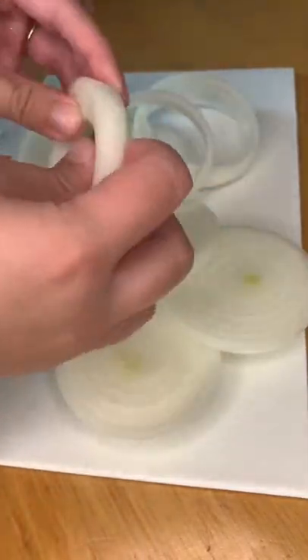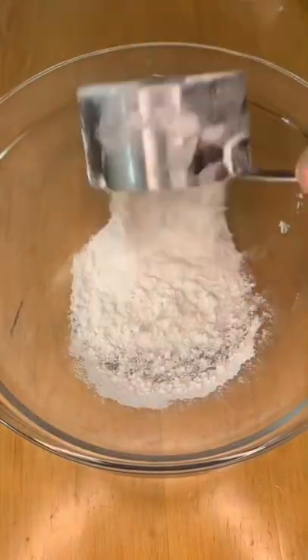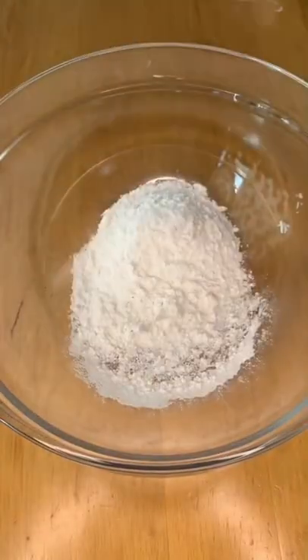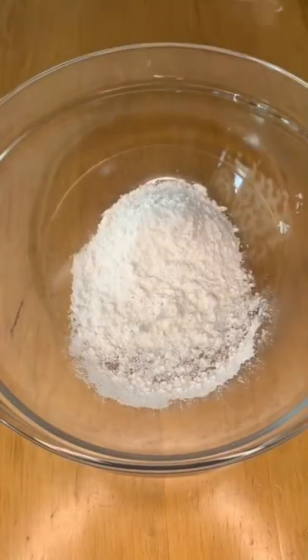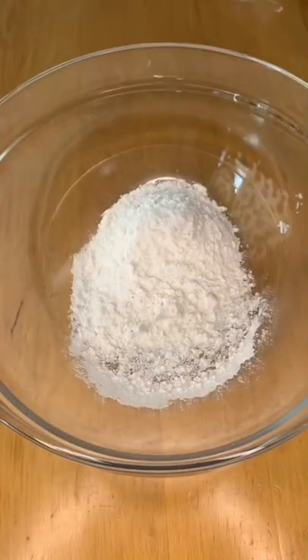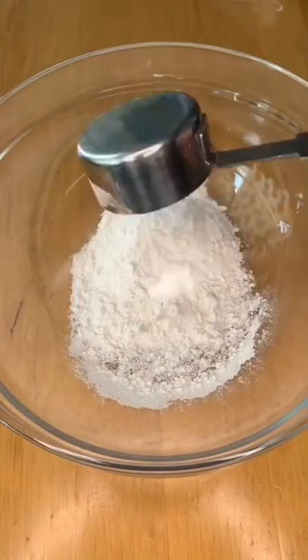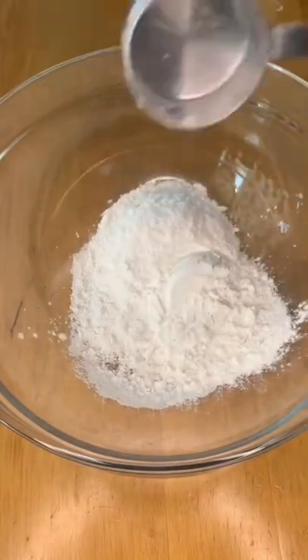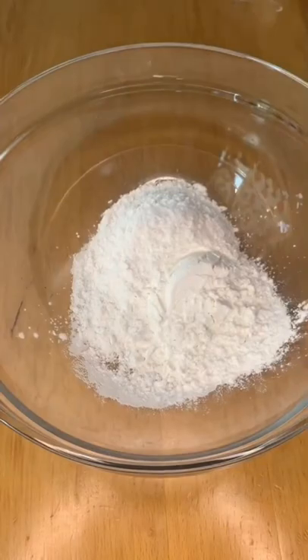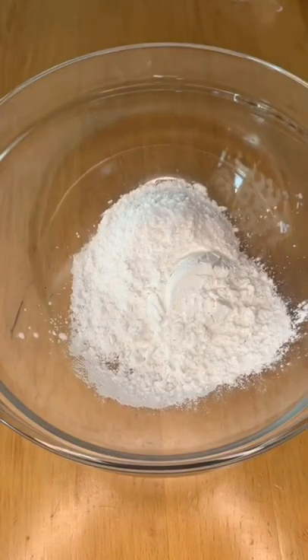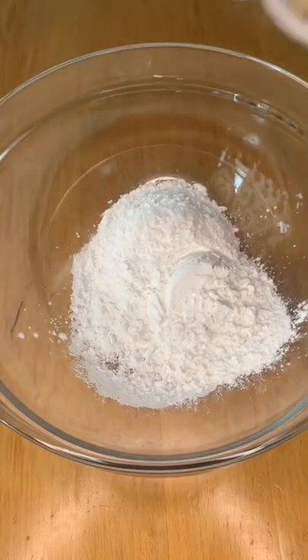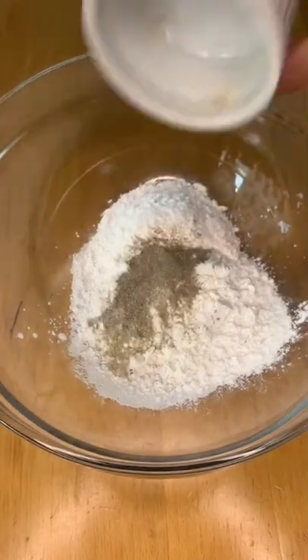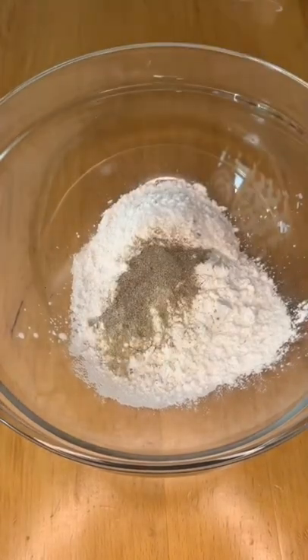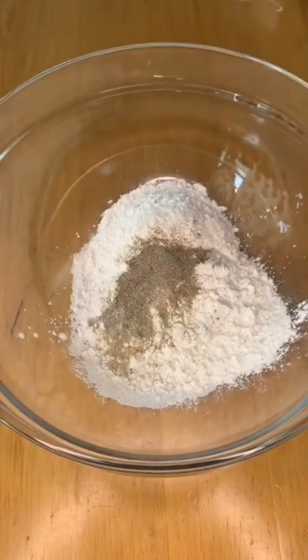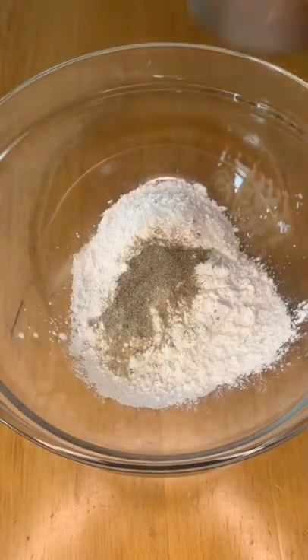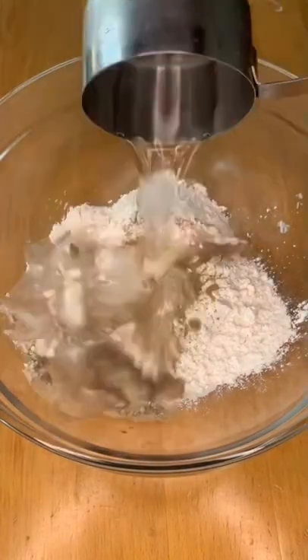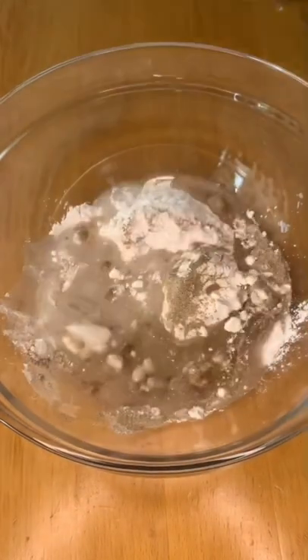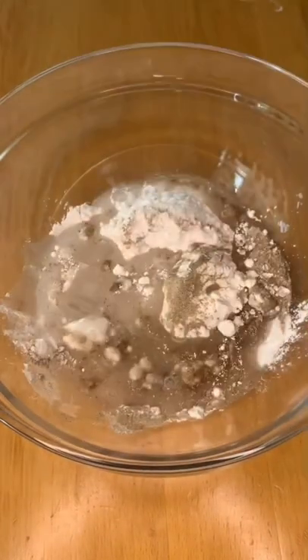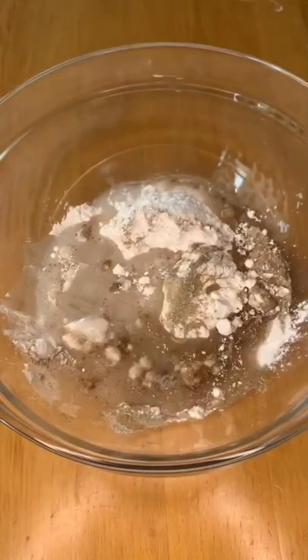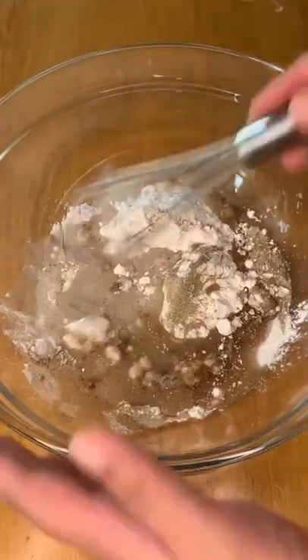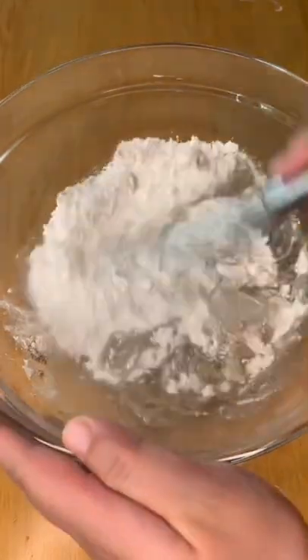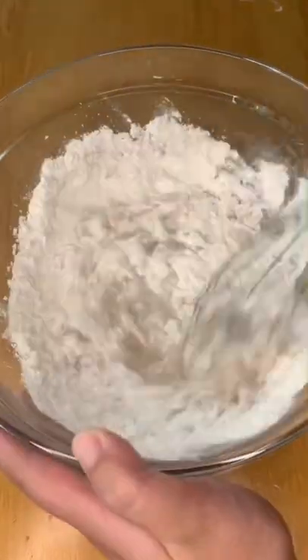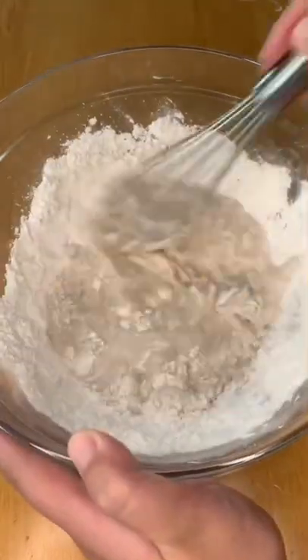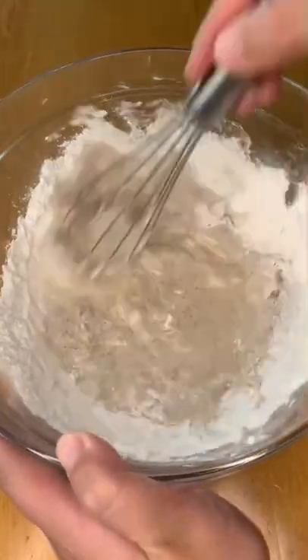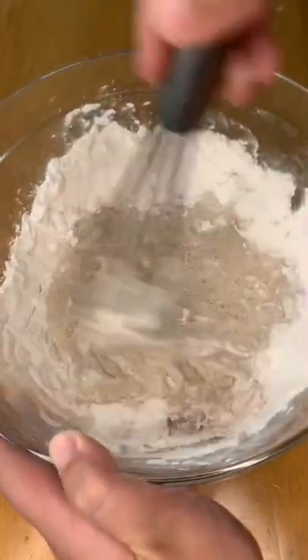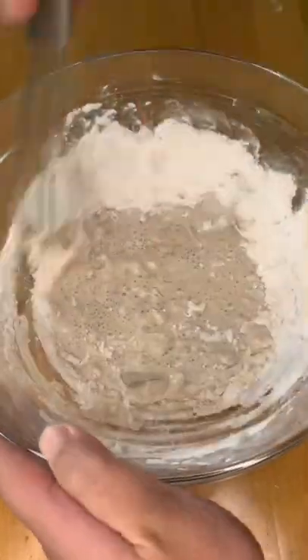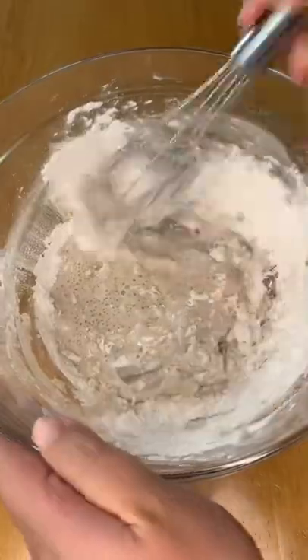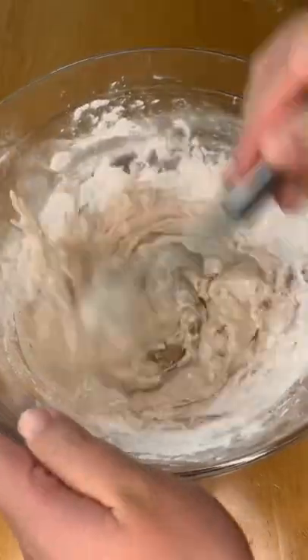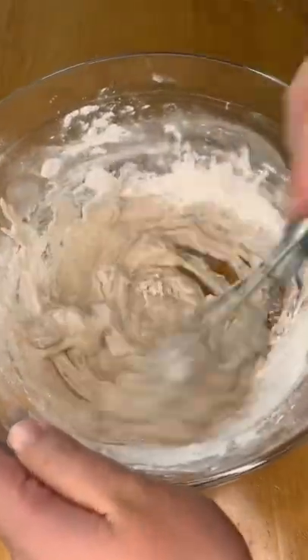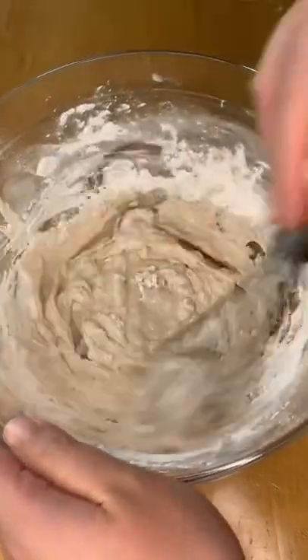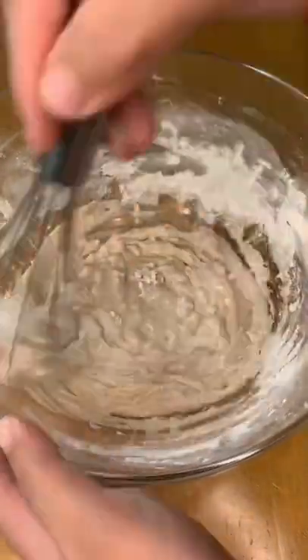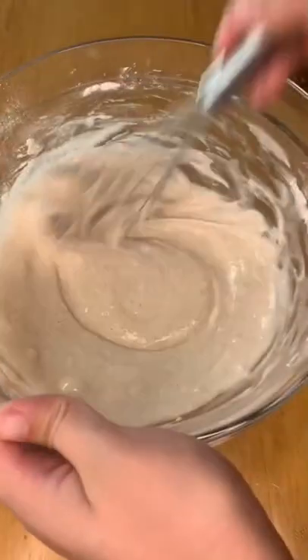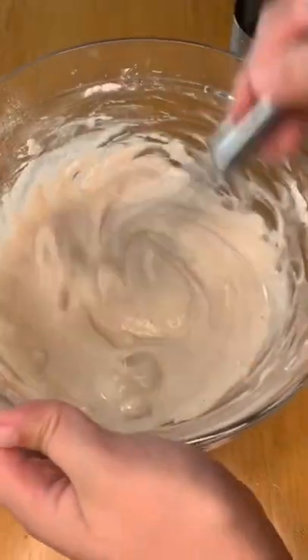In a bowl, combine half a cup of all-purpose flour, a quarter cup cornstarch, some salt, pepper, and garlic powder, and half a cup of ice-cold water.